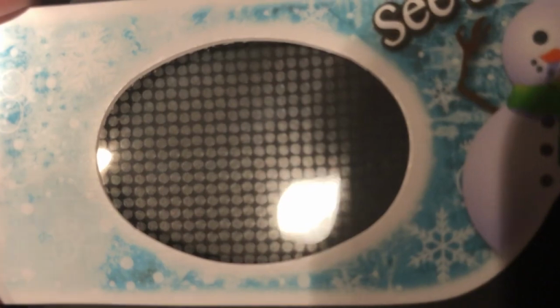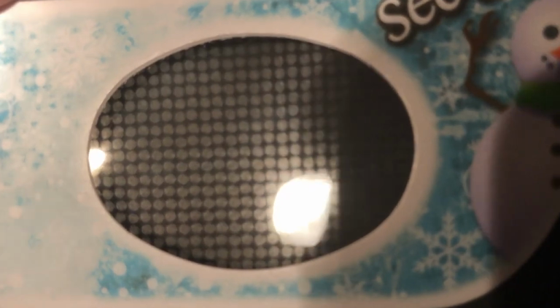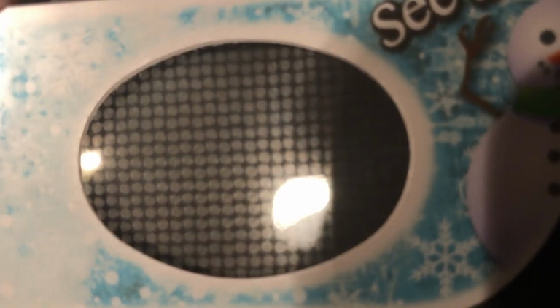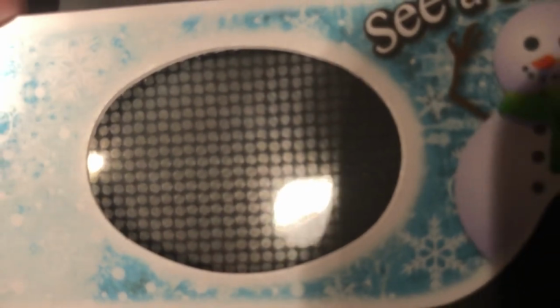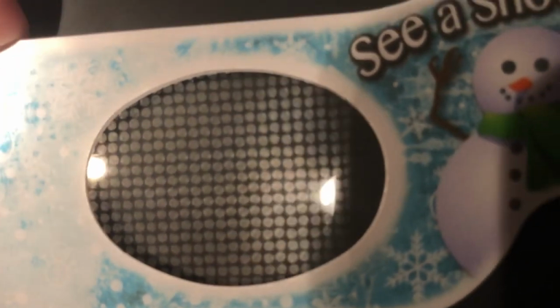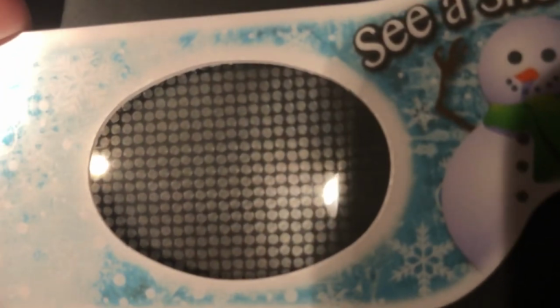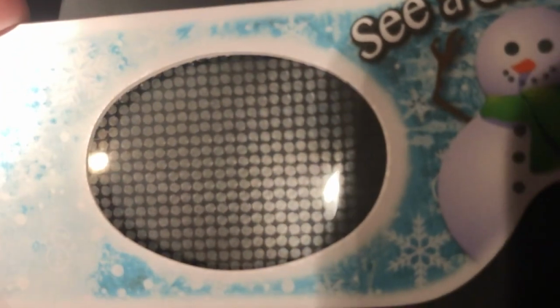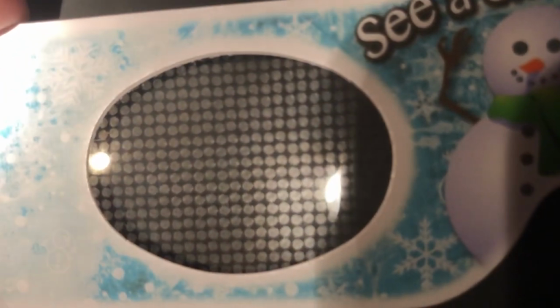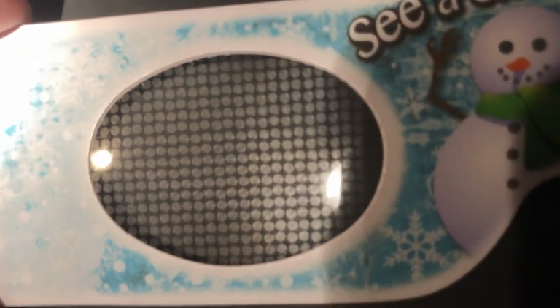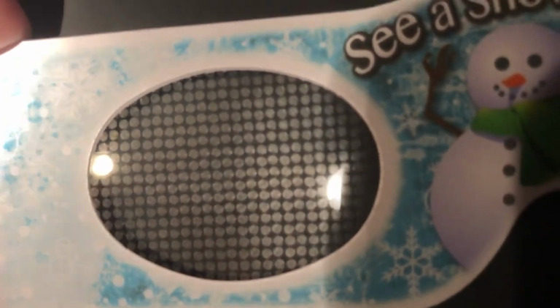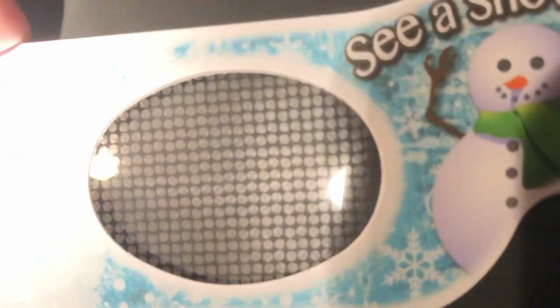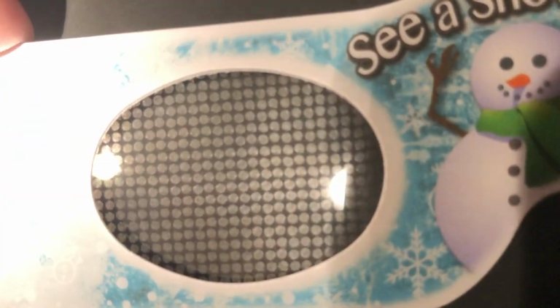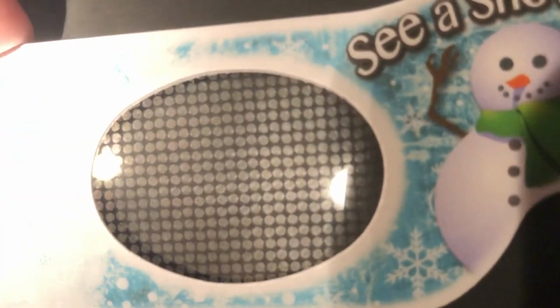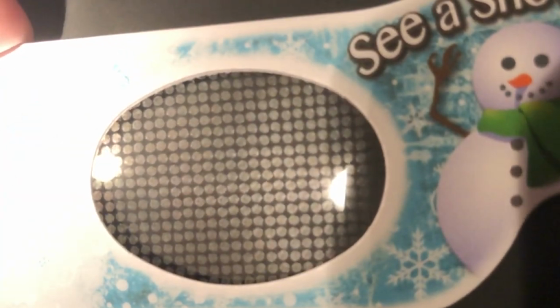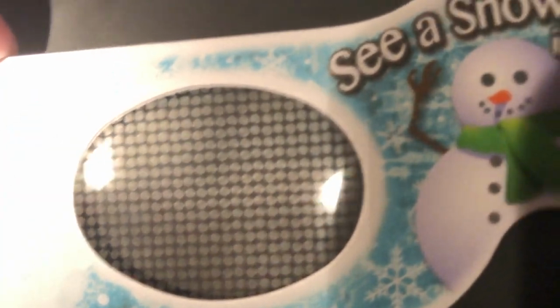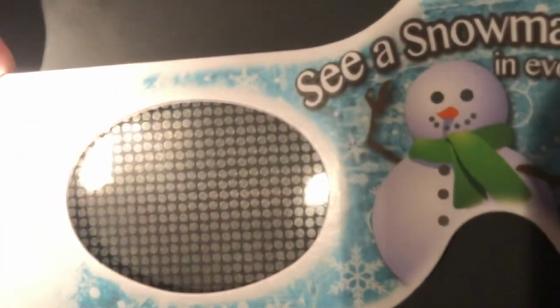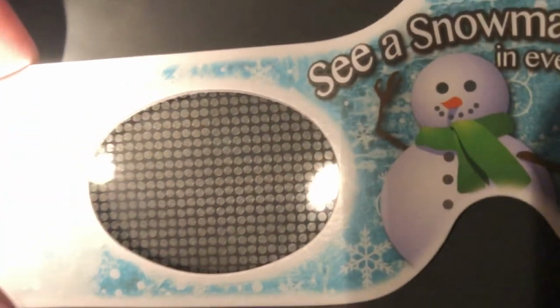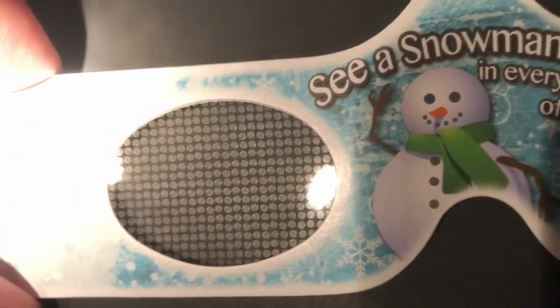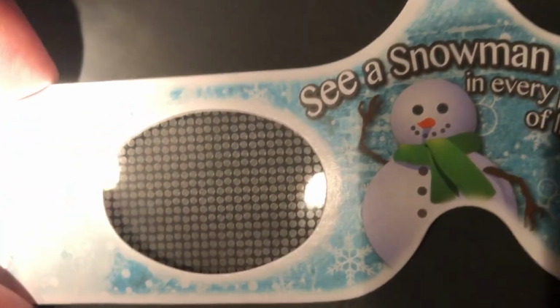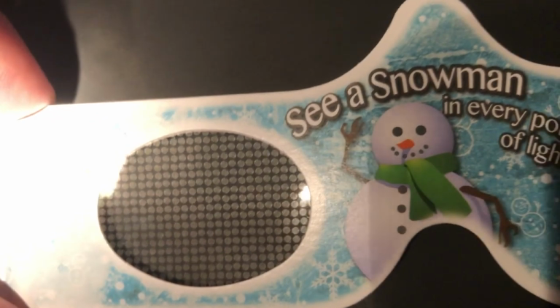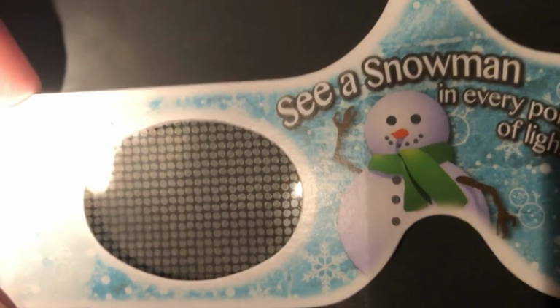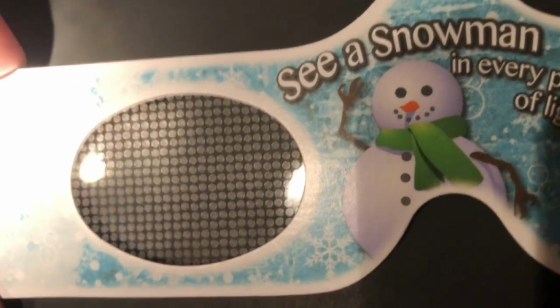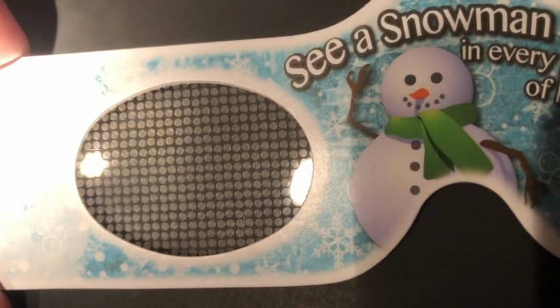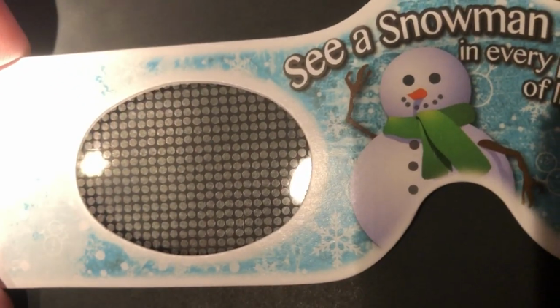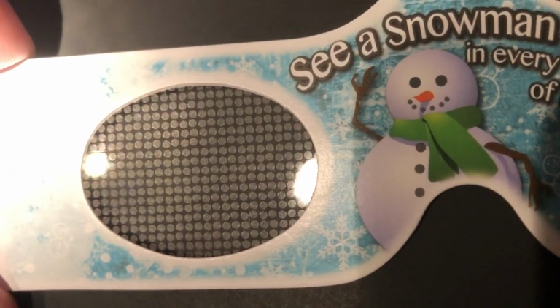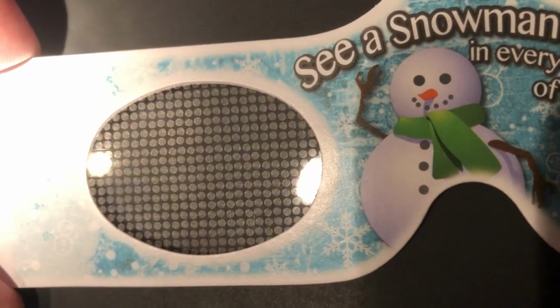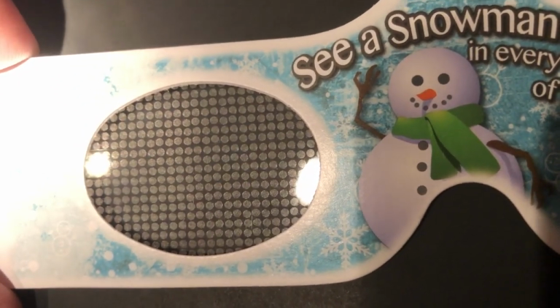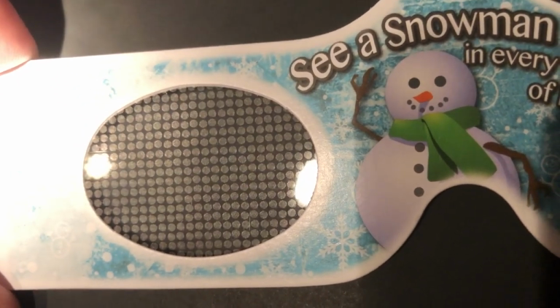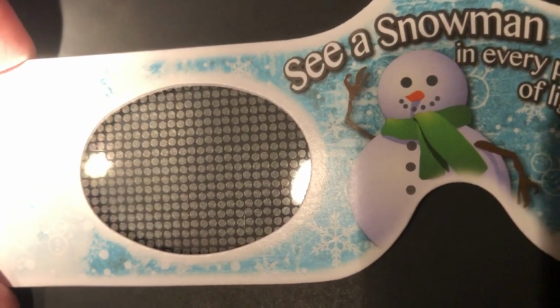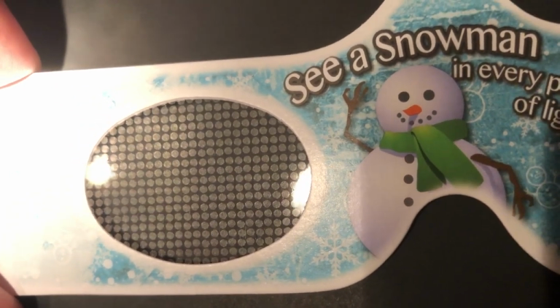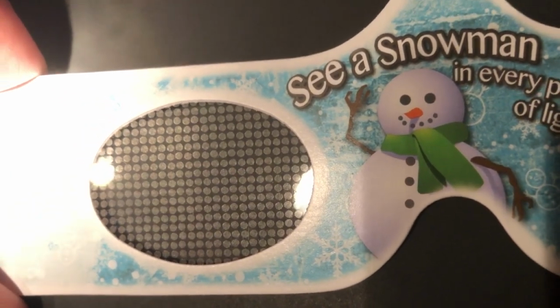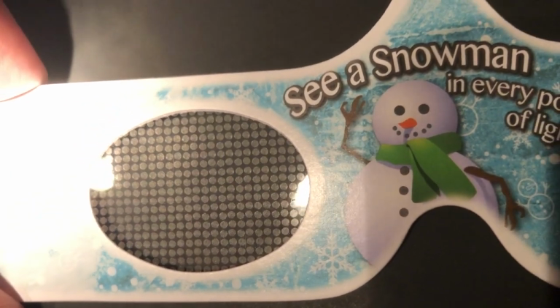When white light enters the diffraction grating, it separates into fundamental colors. These colors are the same as the spectrum of colors that you see in a rainbow.